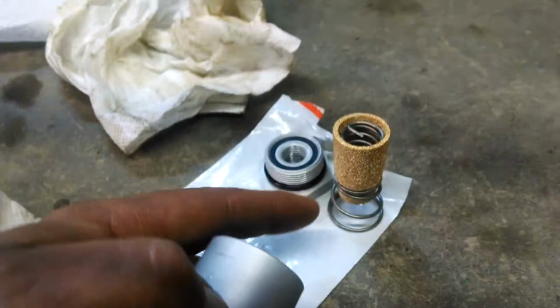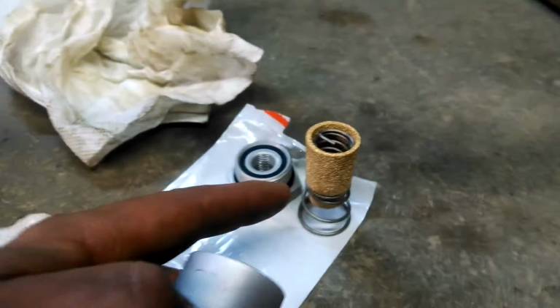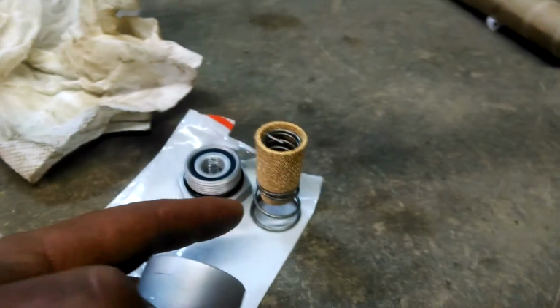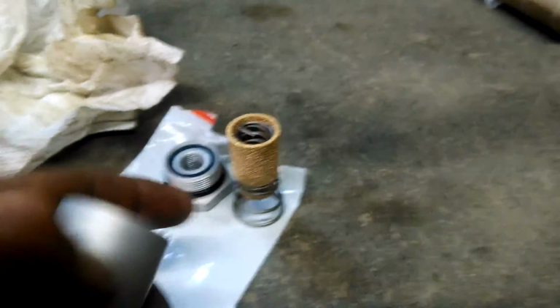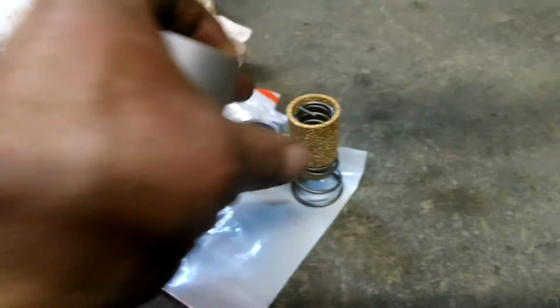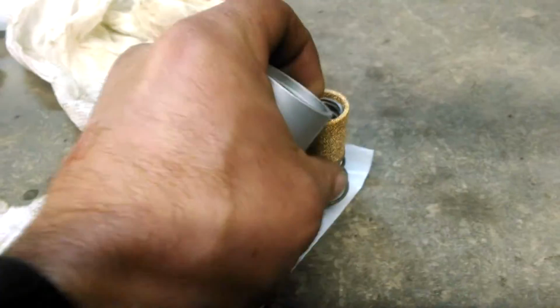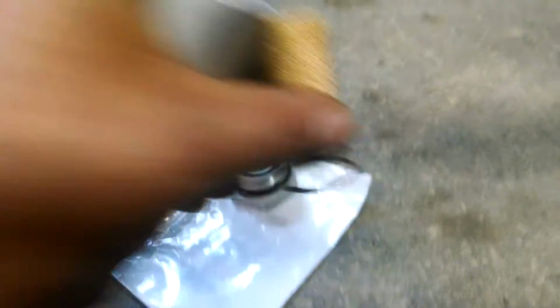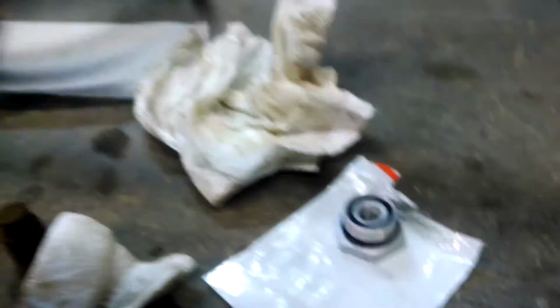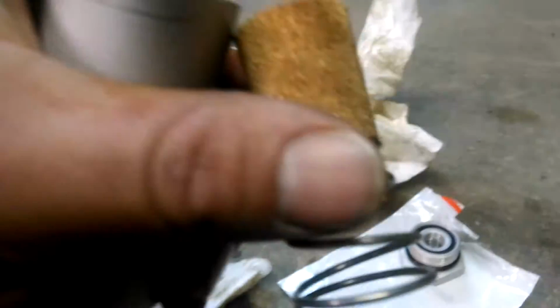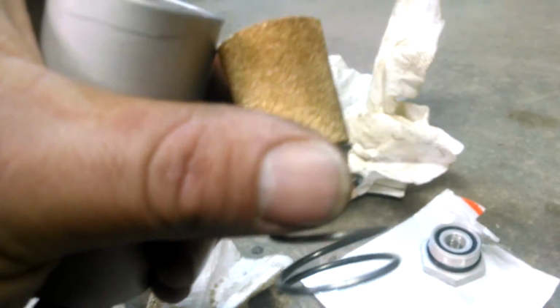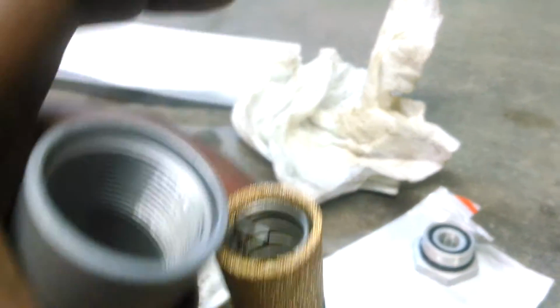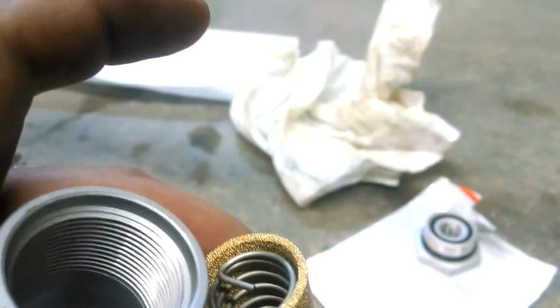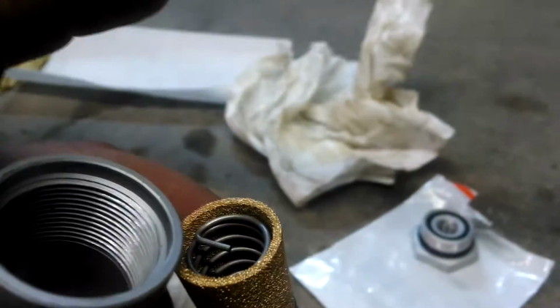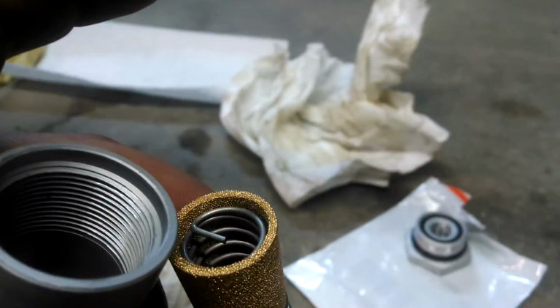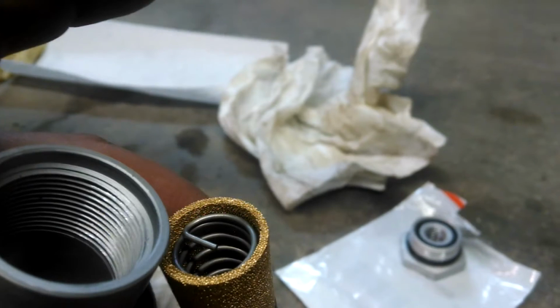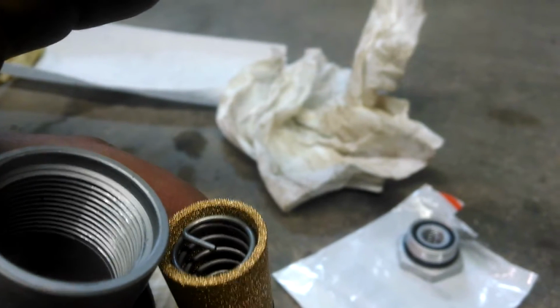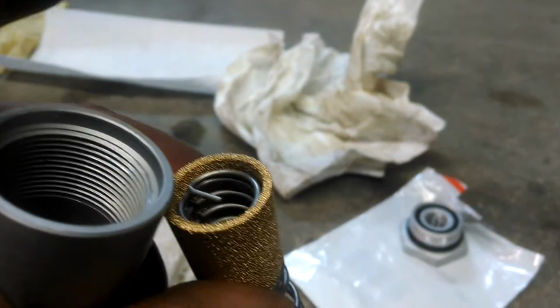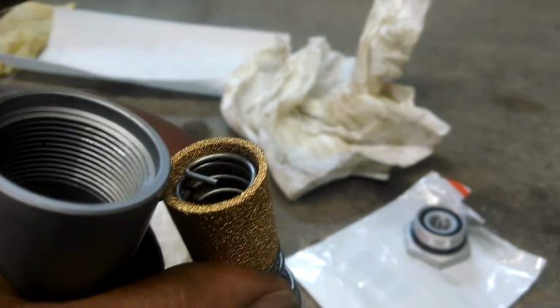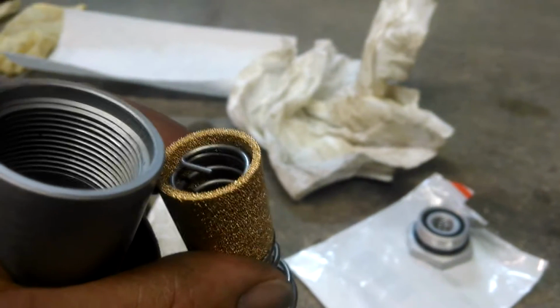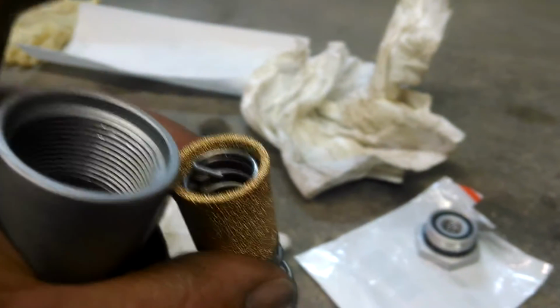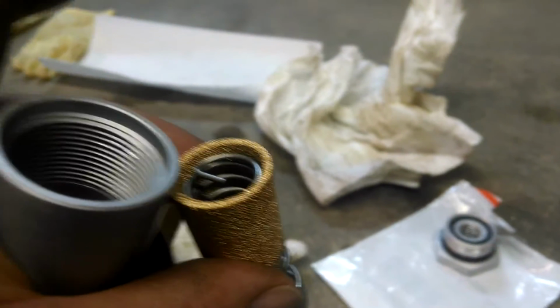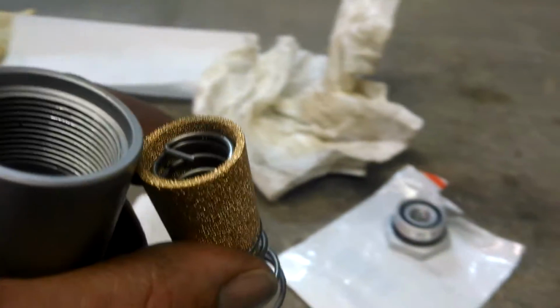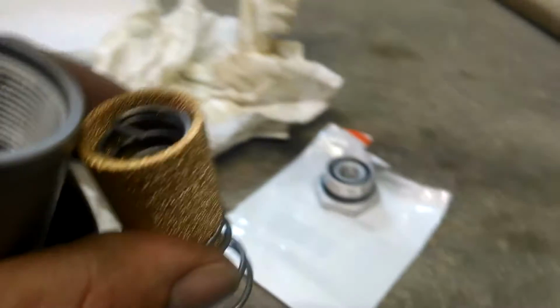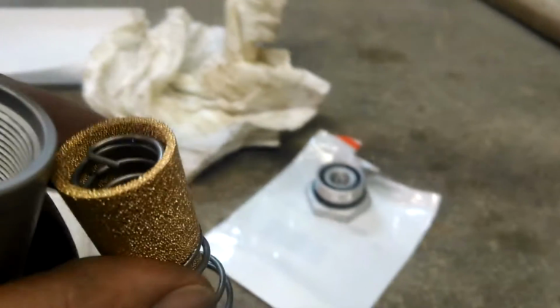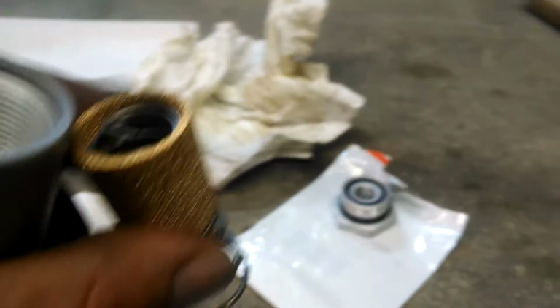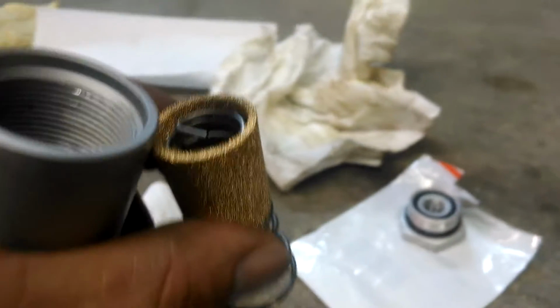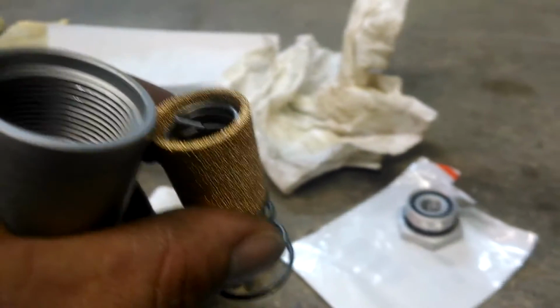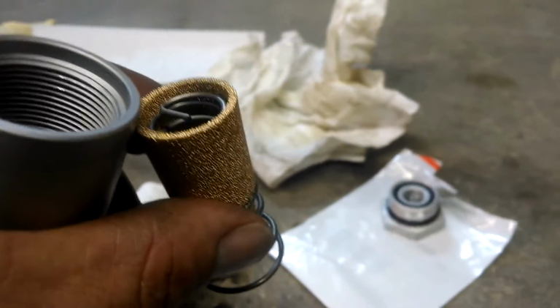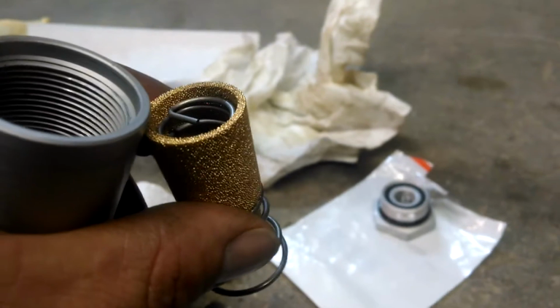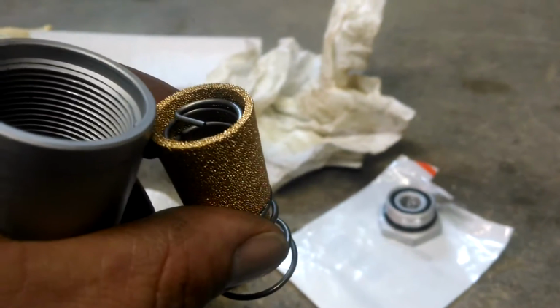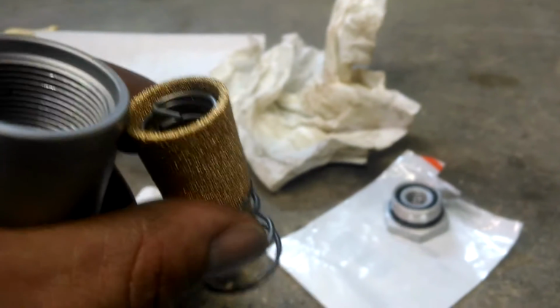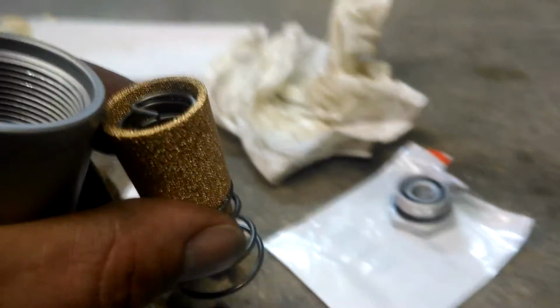I'm going to slip these together quick with the big spring toward the bottom of the canister. The little spring inside of it is tapered so you cannot do it wrong. I'm going to assemble this quick and then show you where it goes.